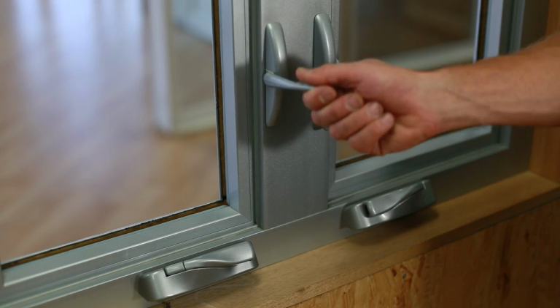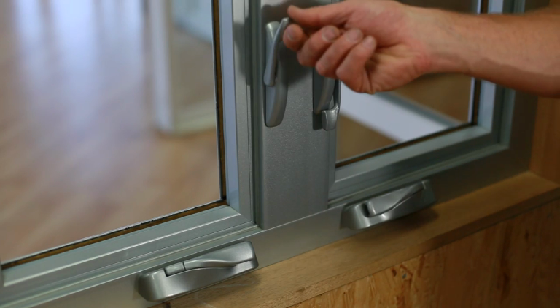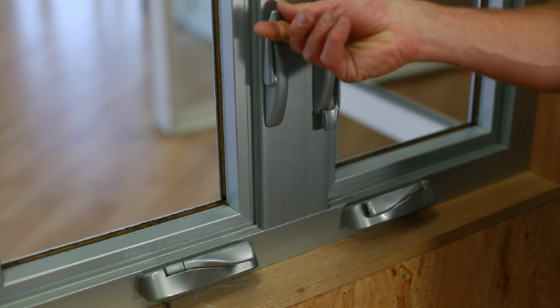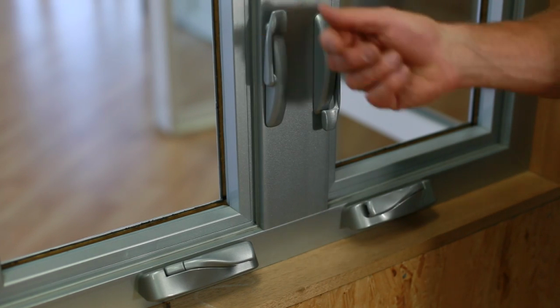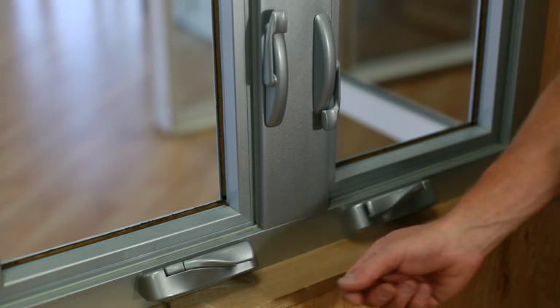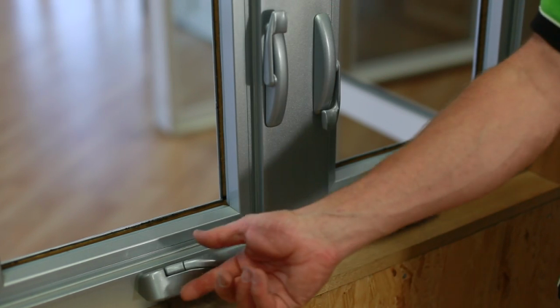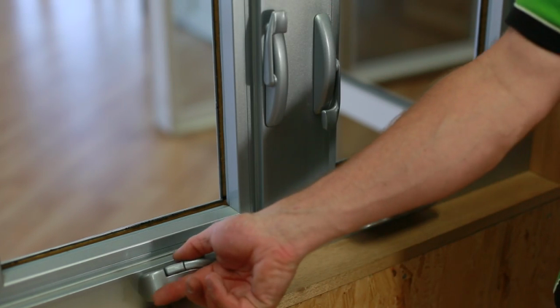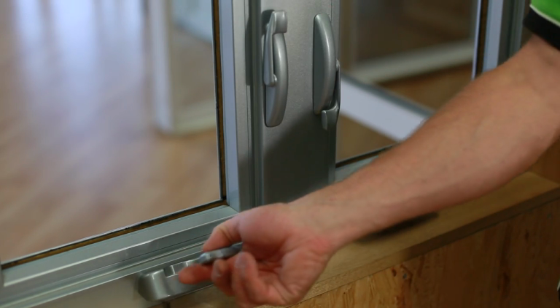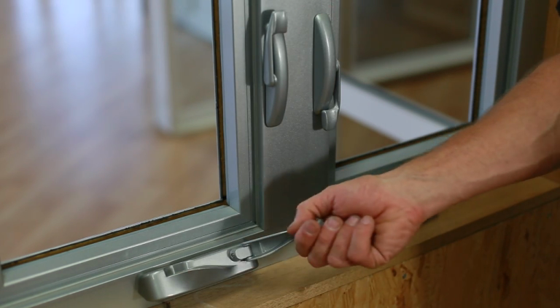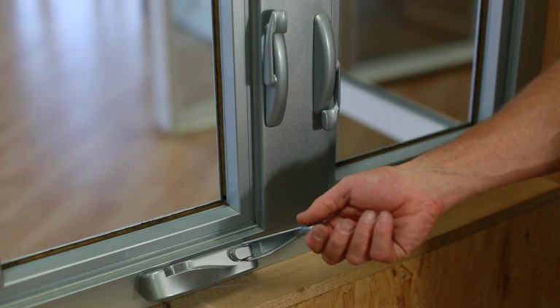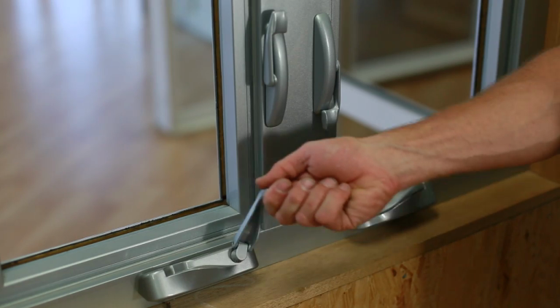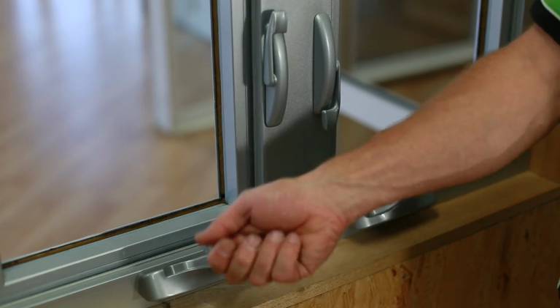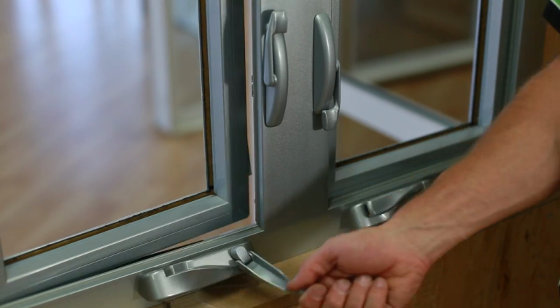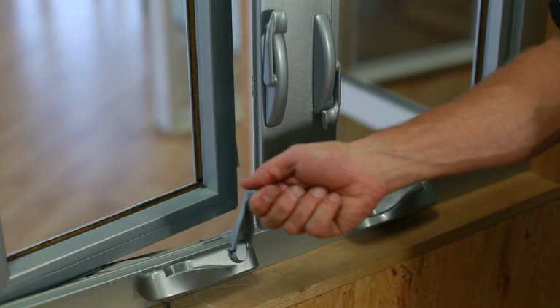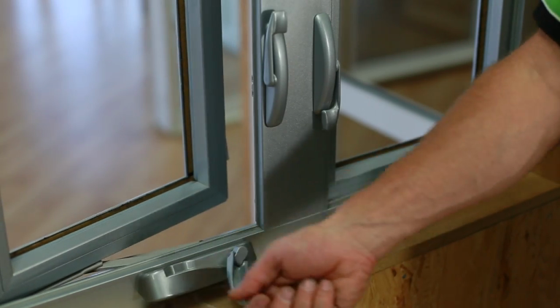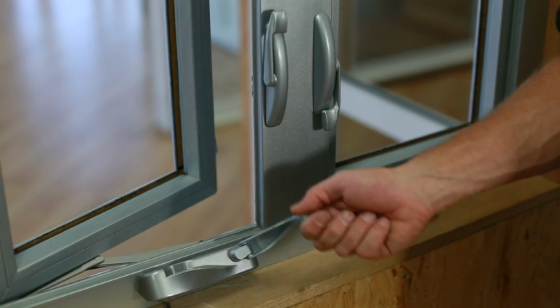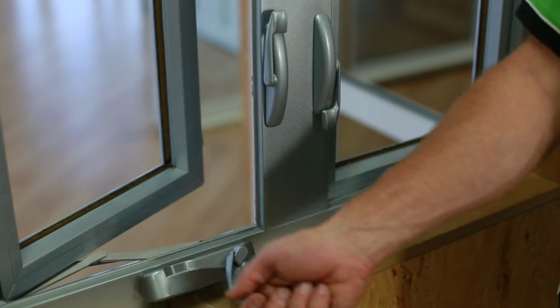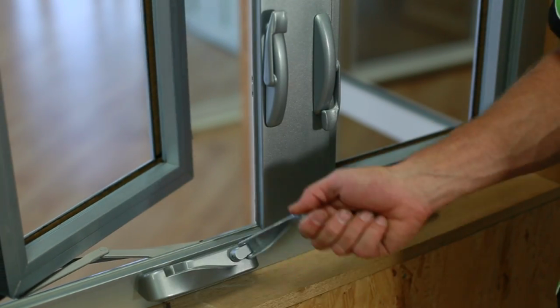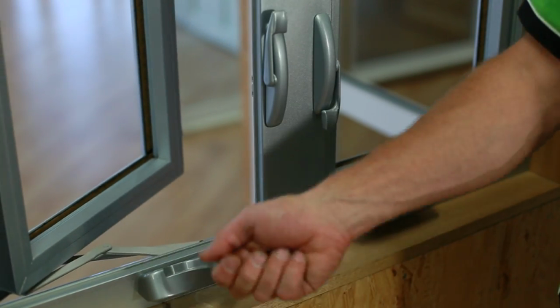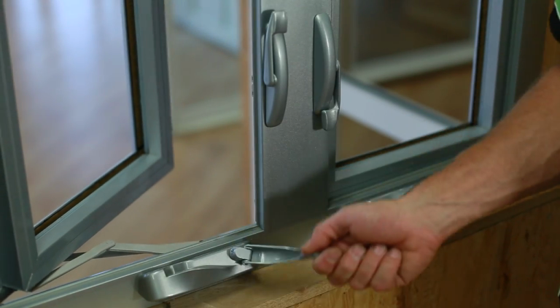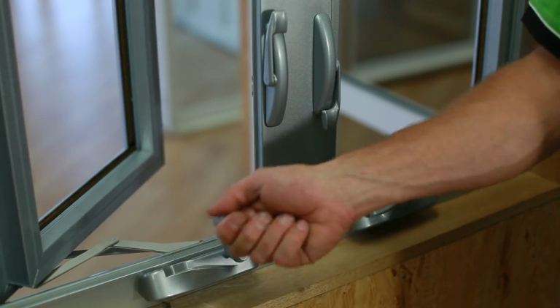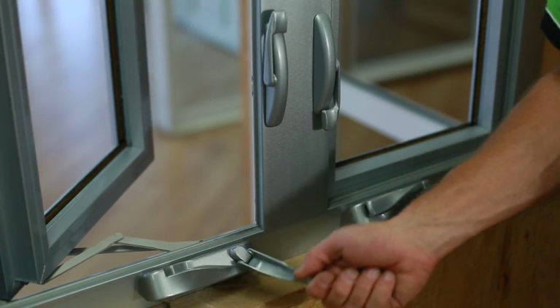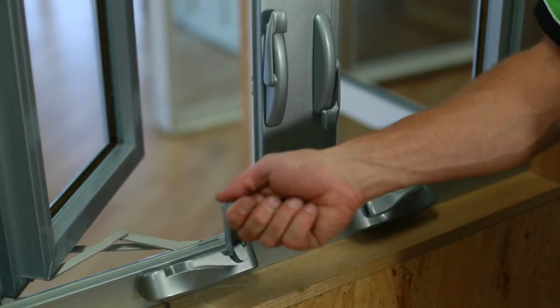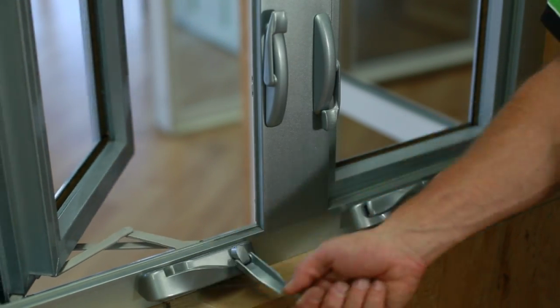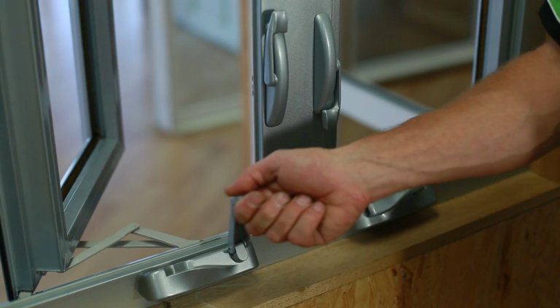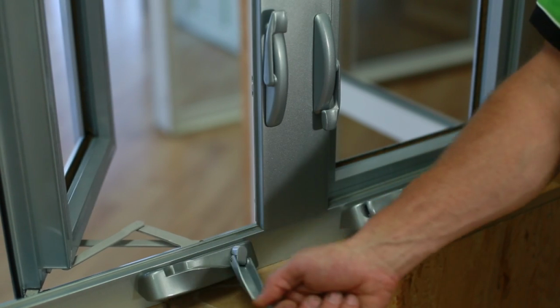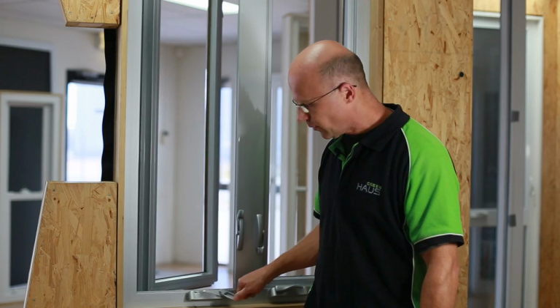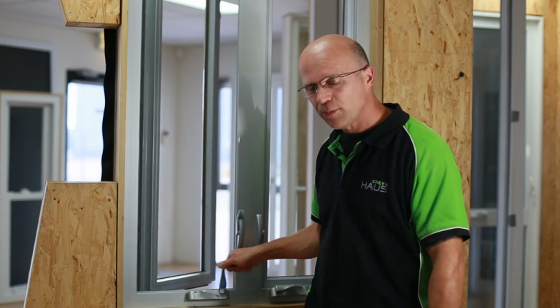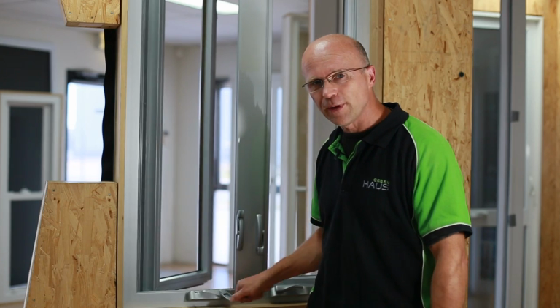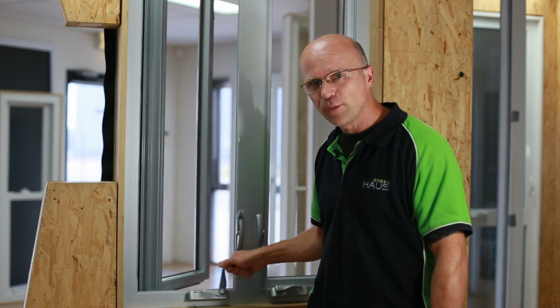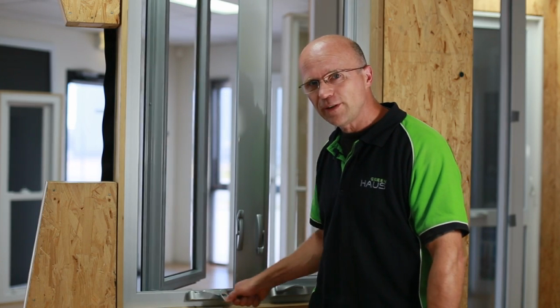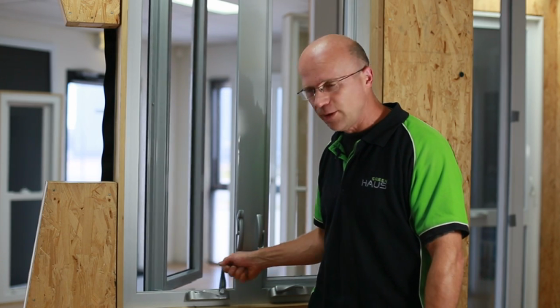Here we open the multi-point locking. This is the Truth Hardwinder, a scissor winder, which opens the window very smoothly.